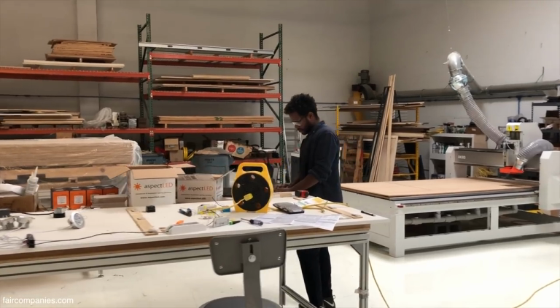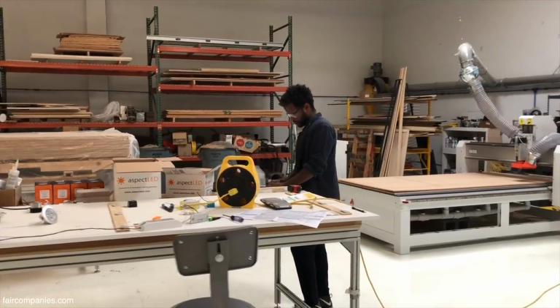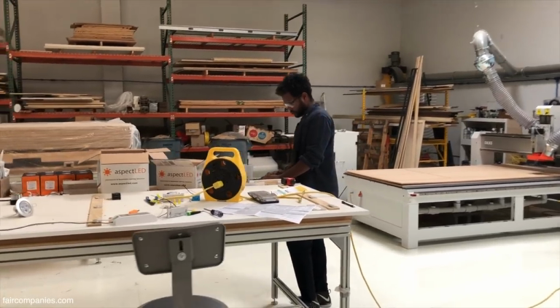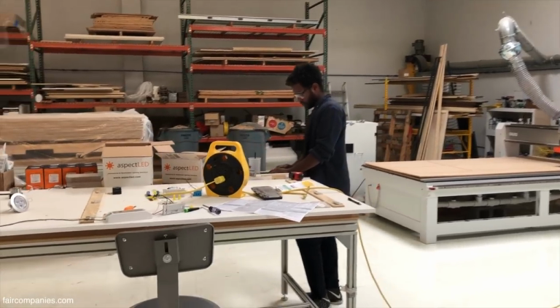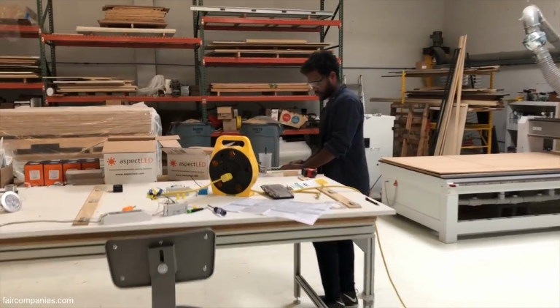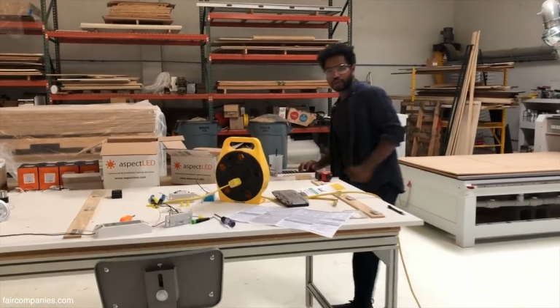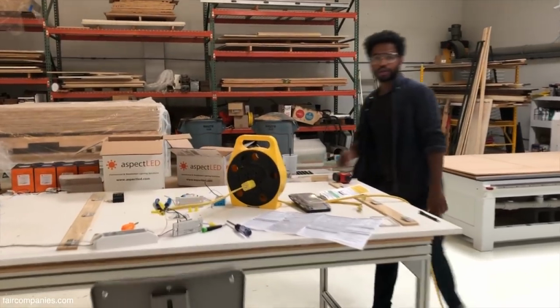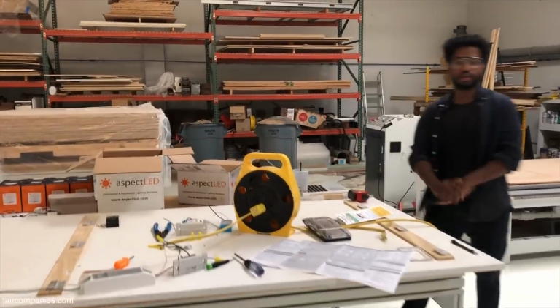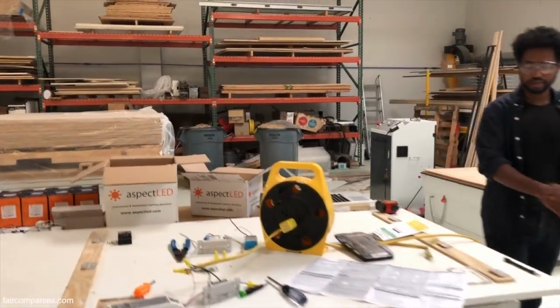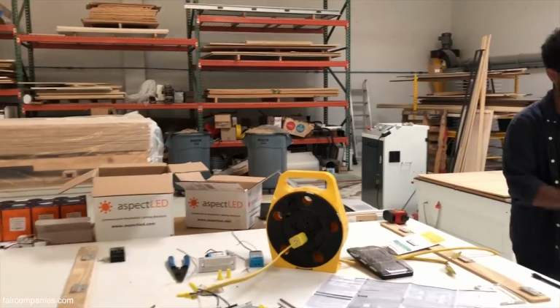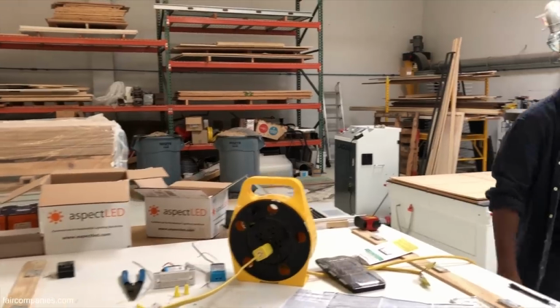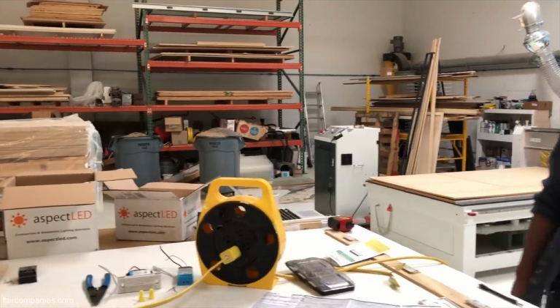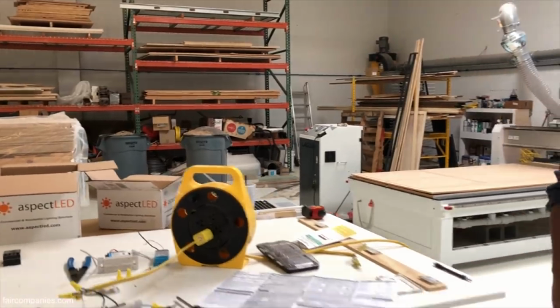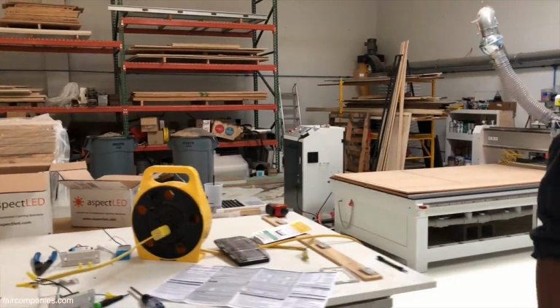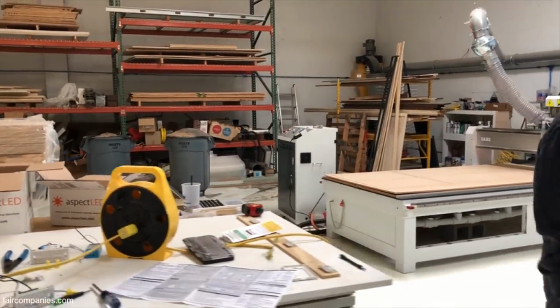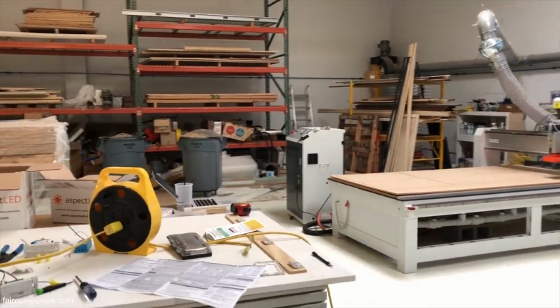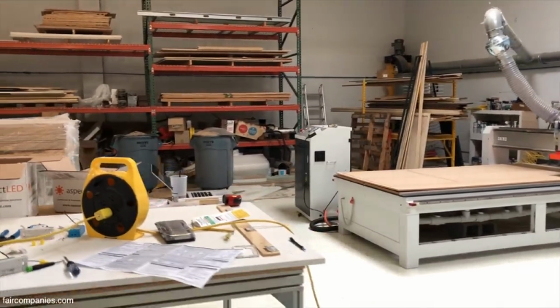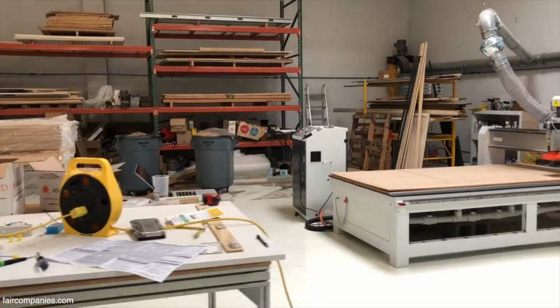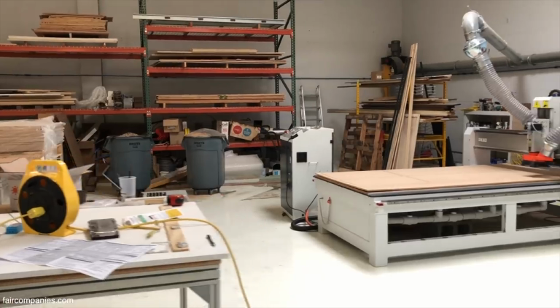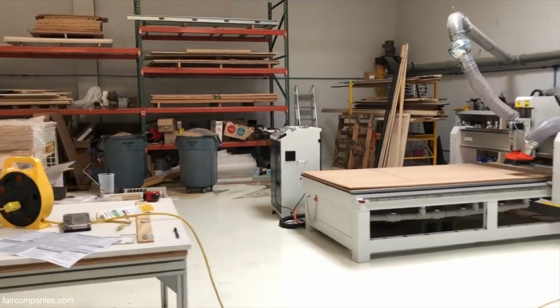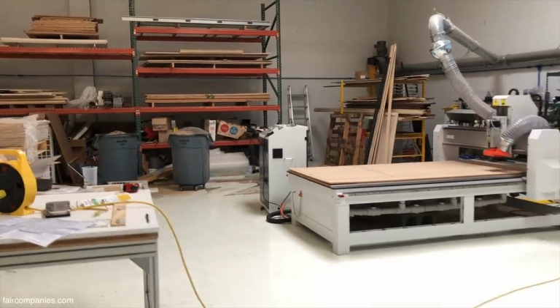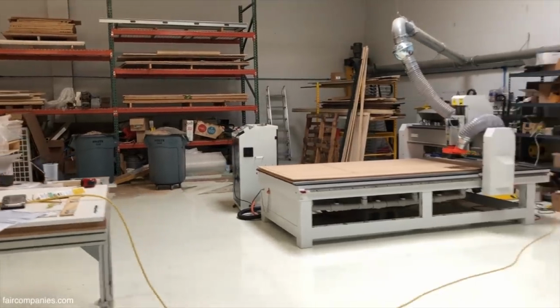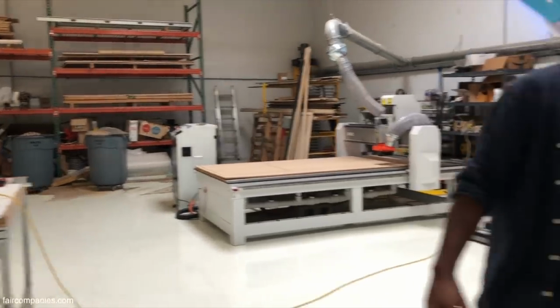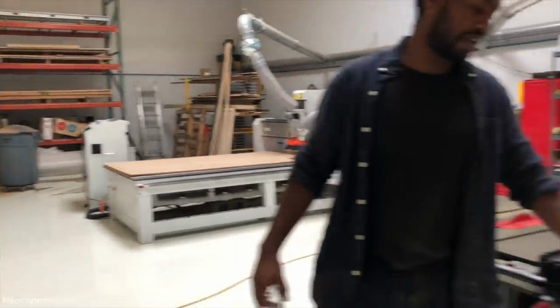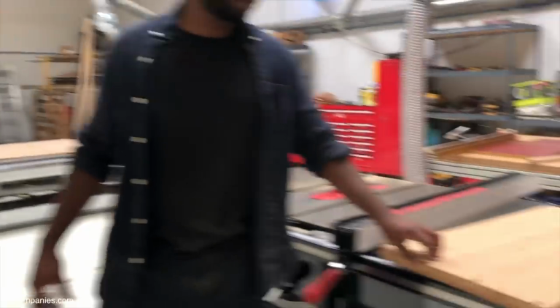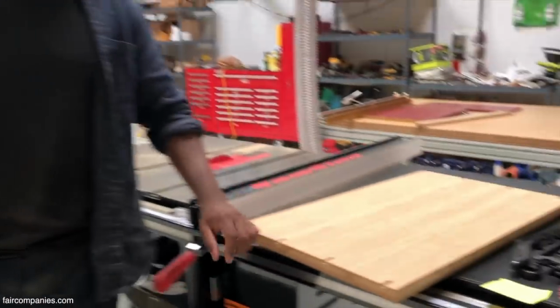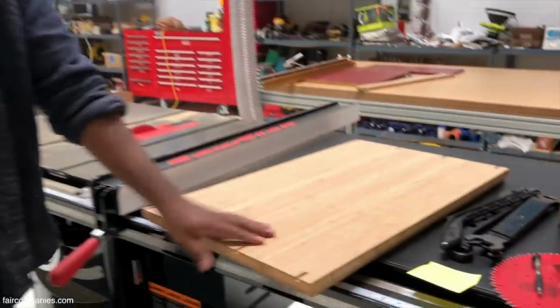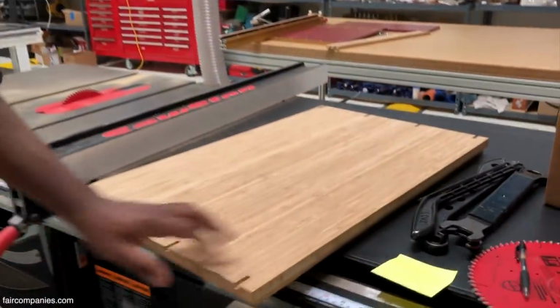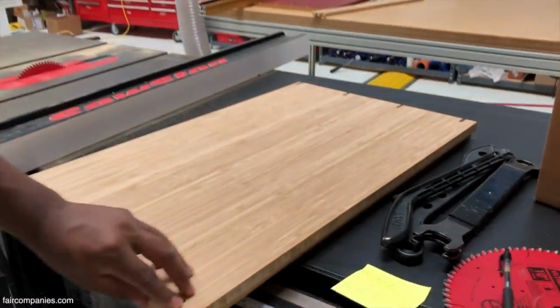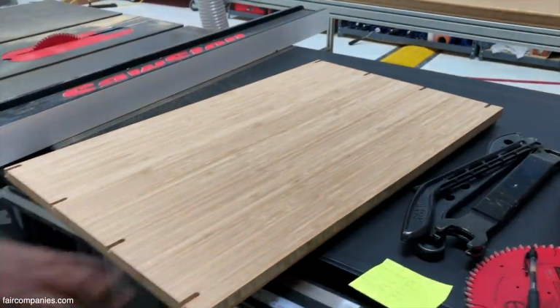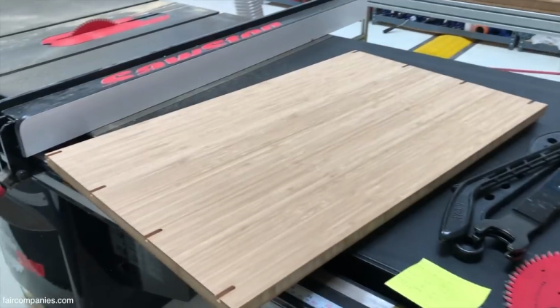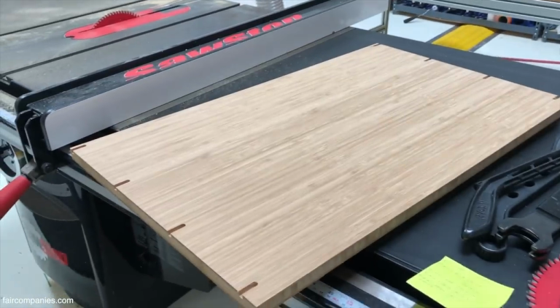So there you go — from working with software to doing some manual work. These are cut on the CNC actually, but I'm just modifying them slightly.